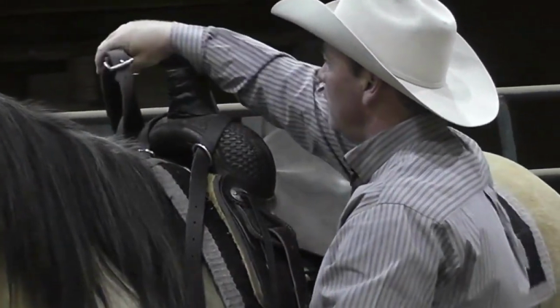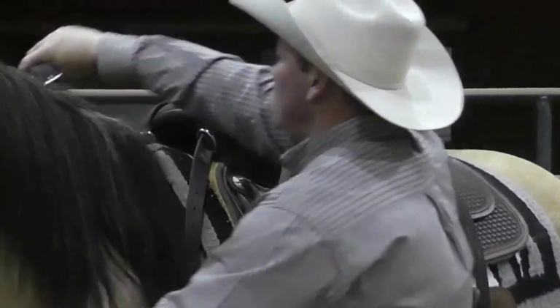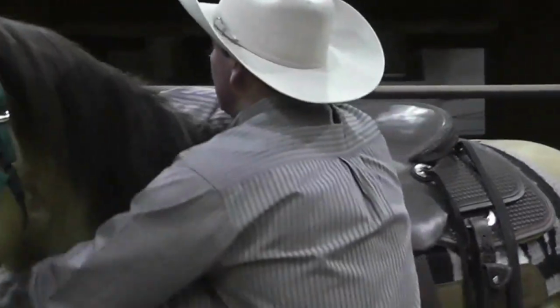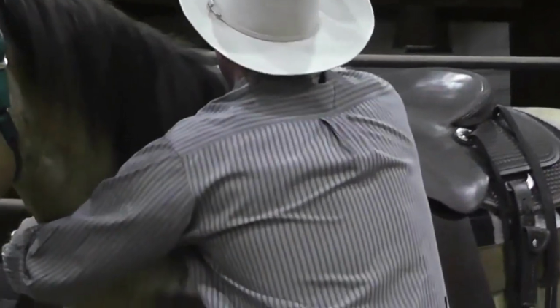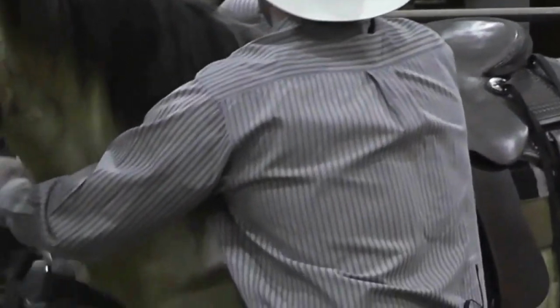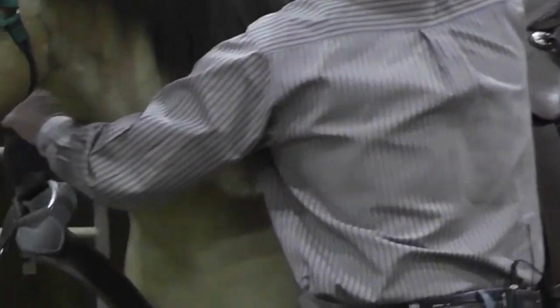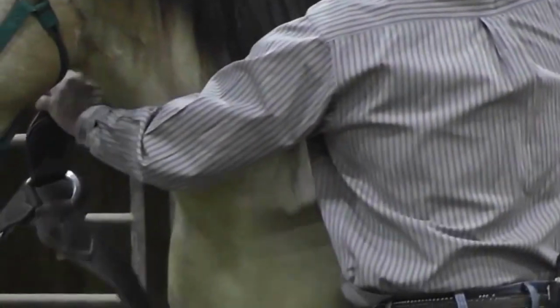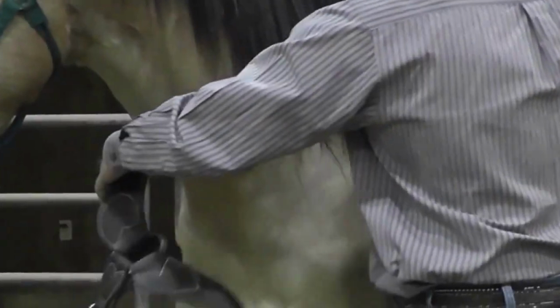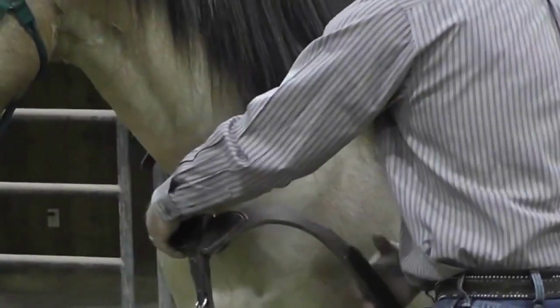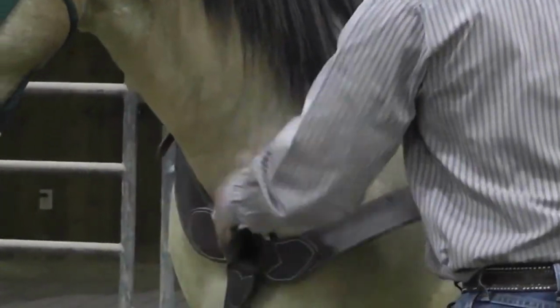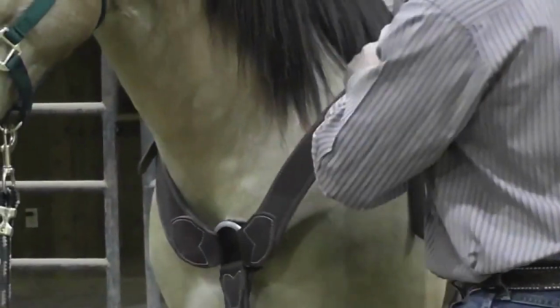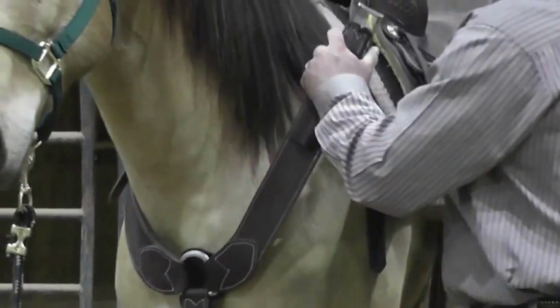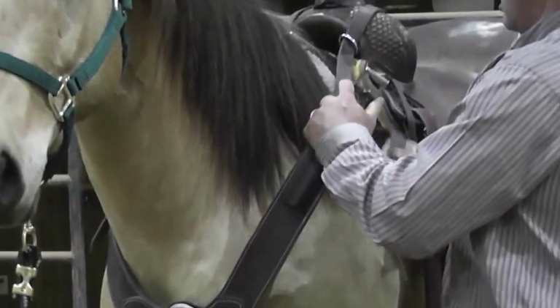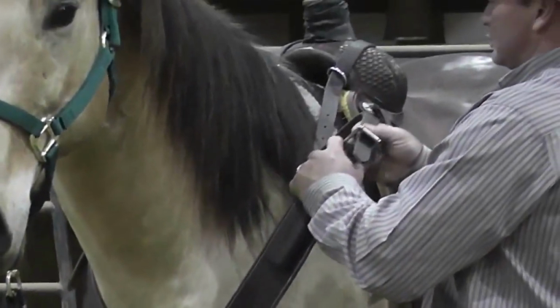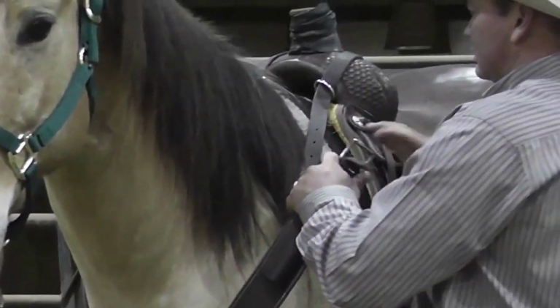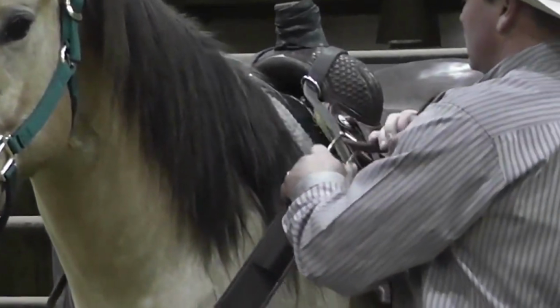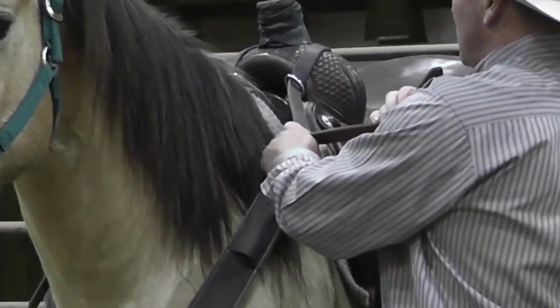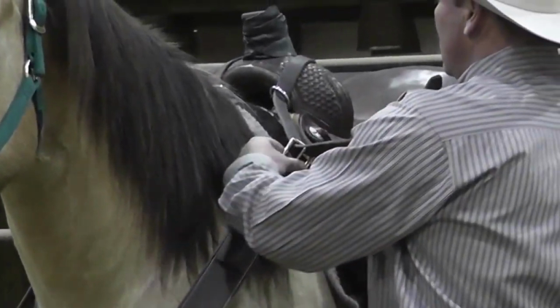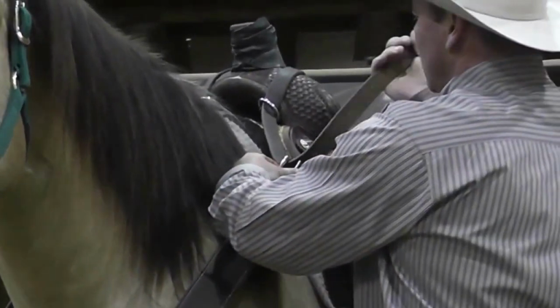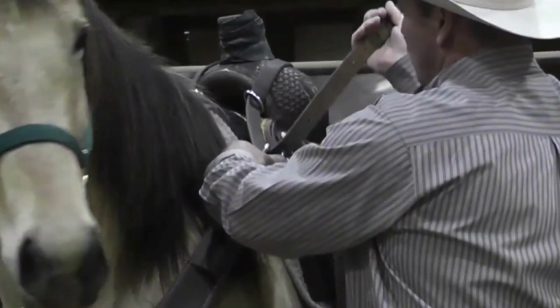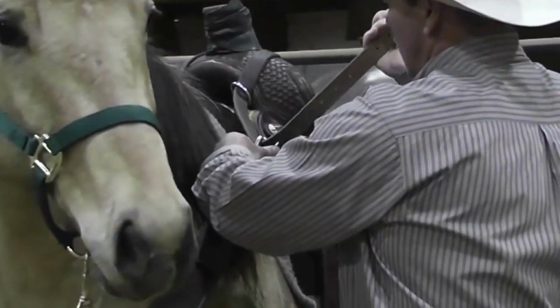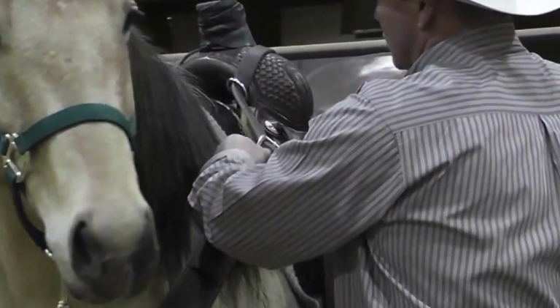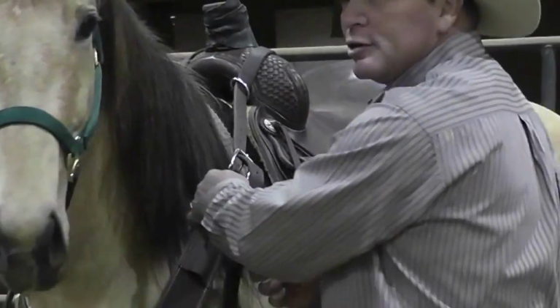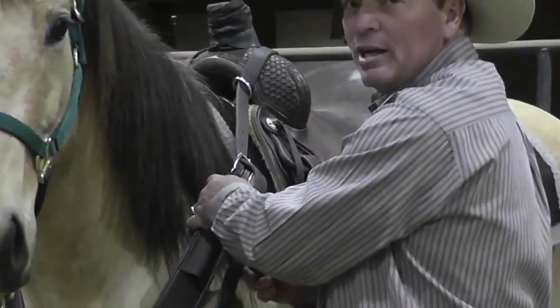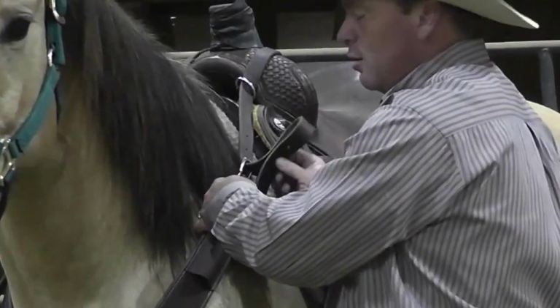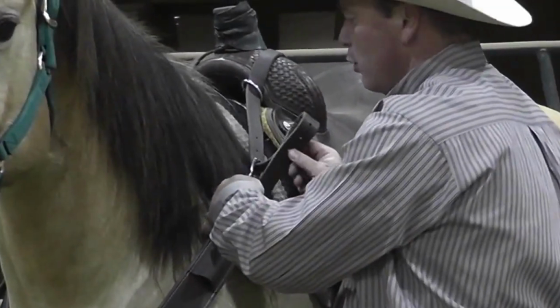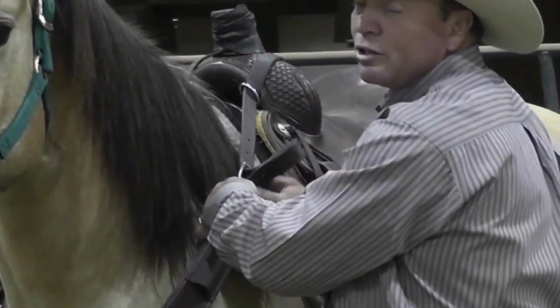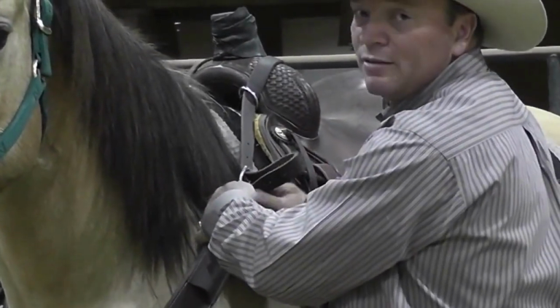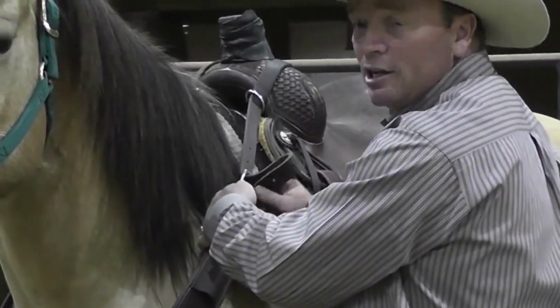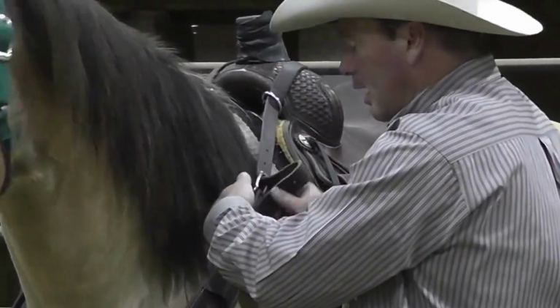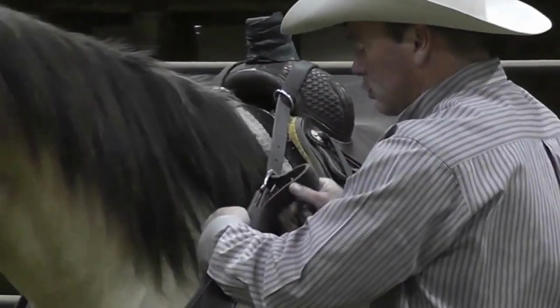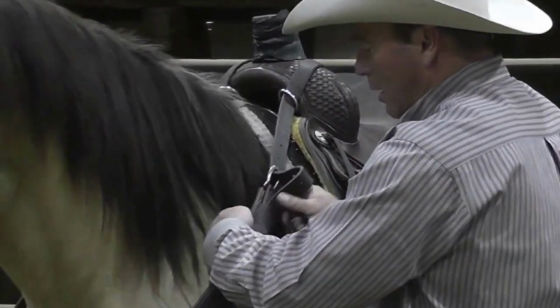Make sure your tugs are even and you want to make sure that you buckle on the exact same notch on both sides. If your breast collar is crooked, you're putting your horse at a disadvantage and you're likely going to sore him up.